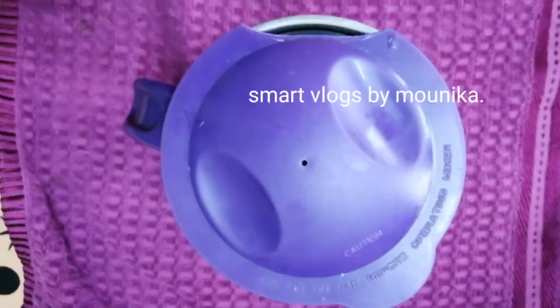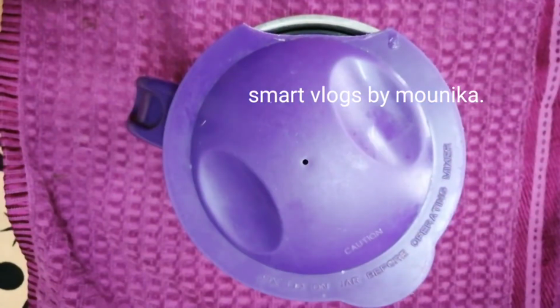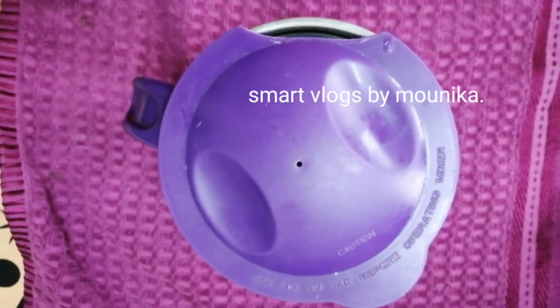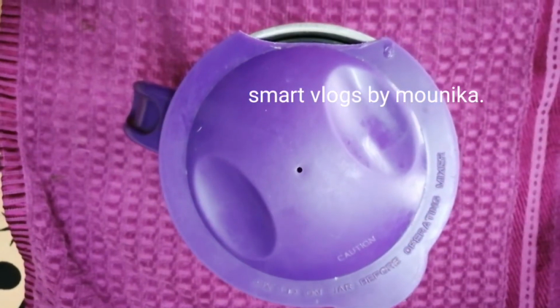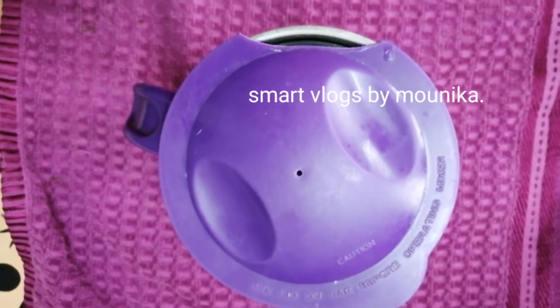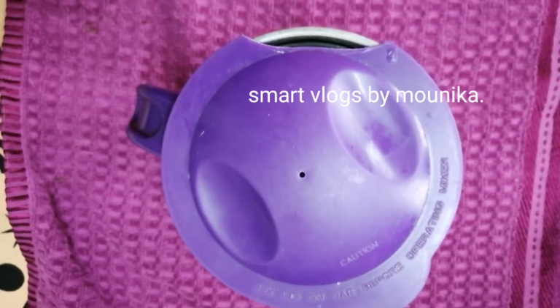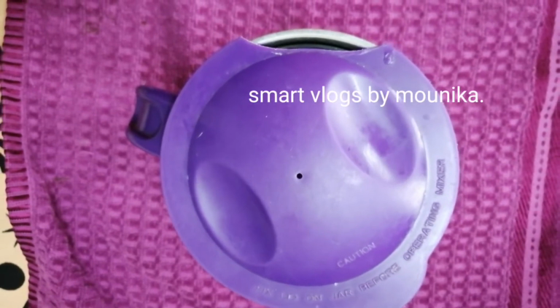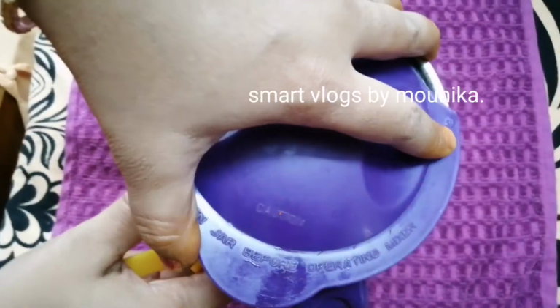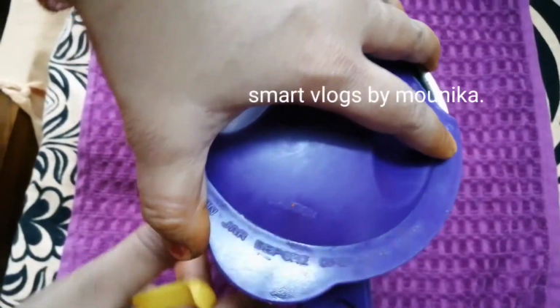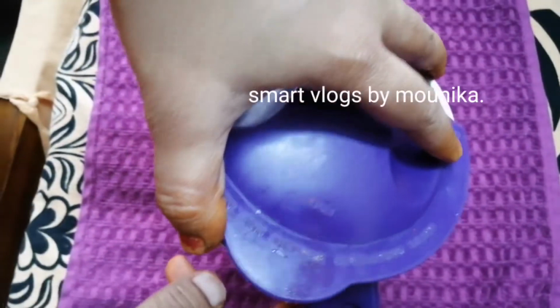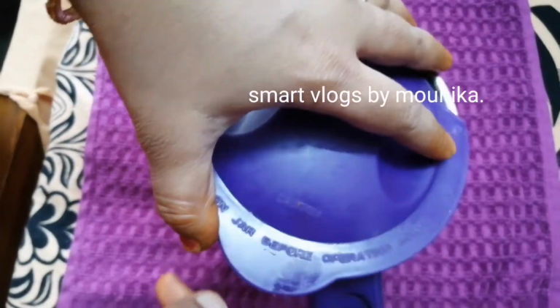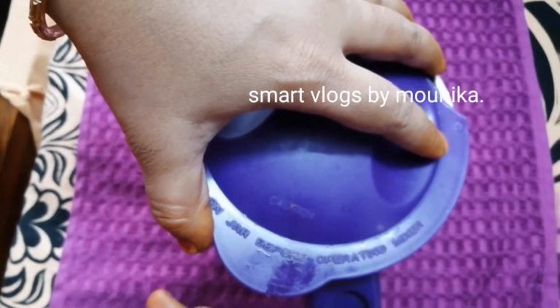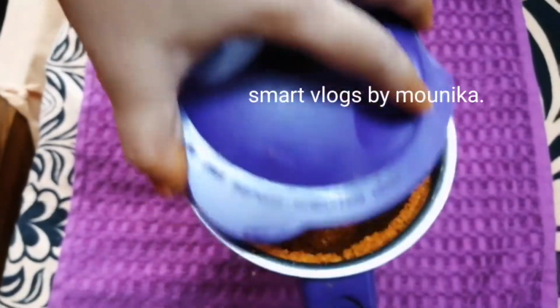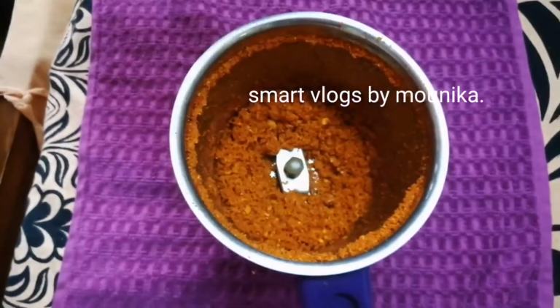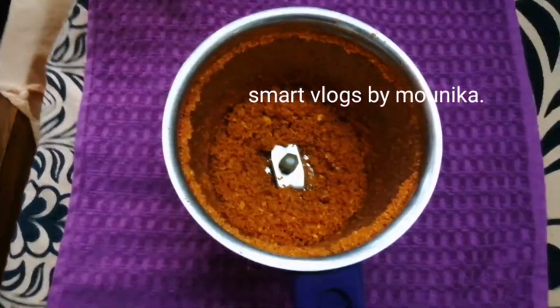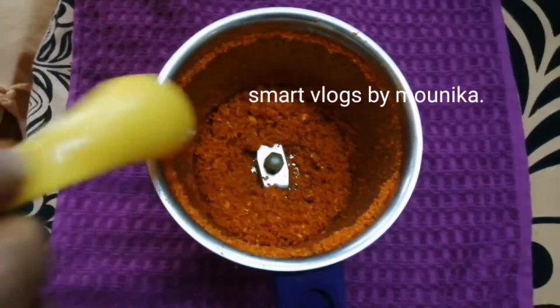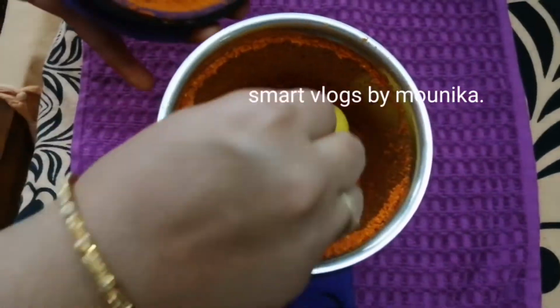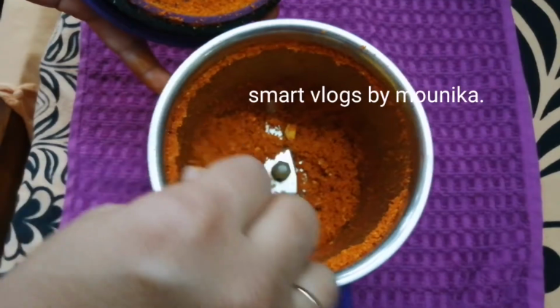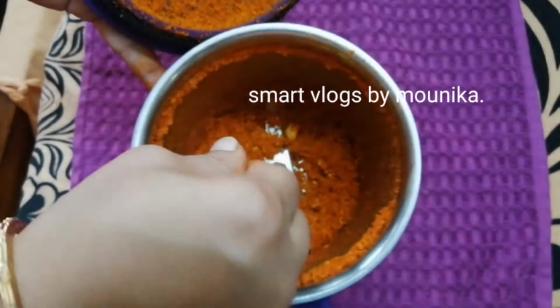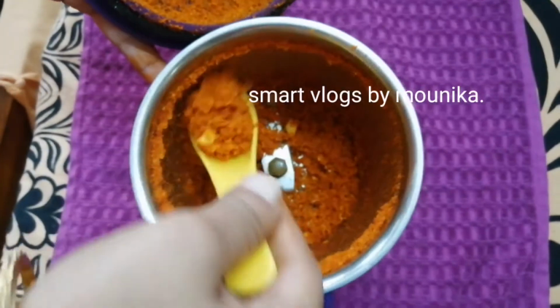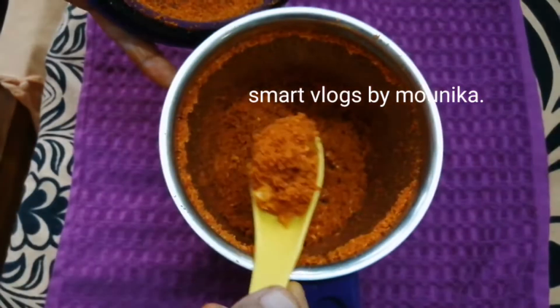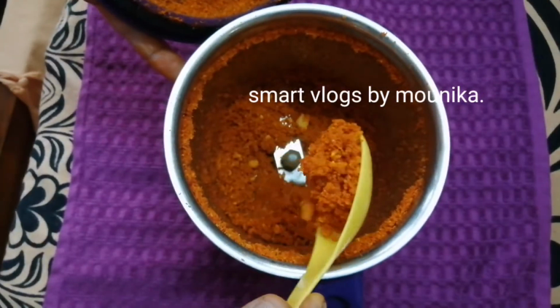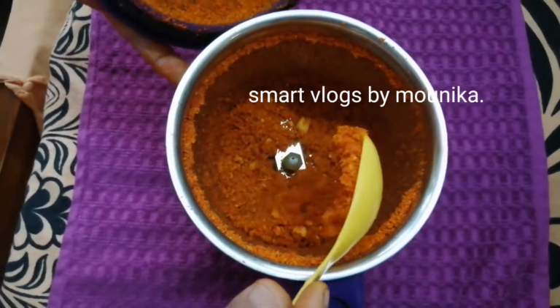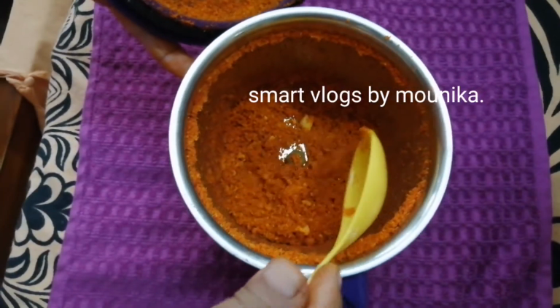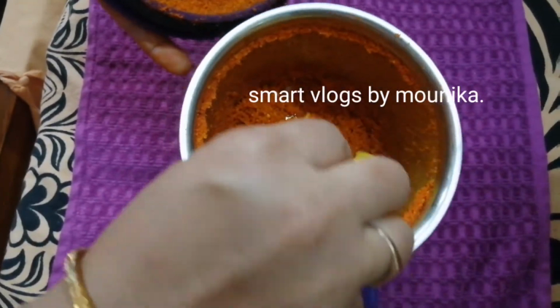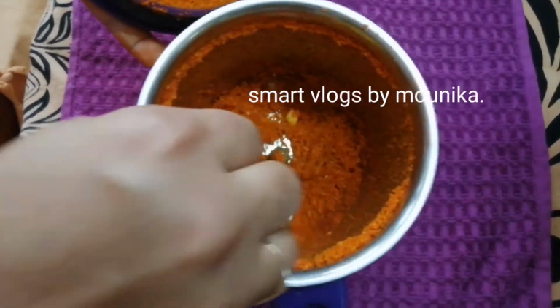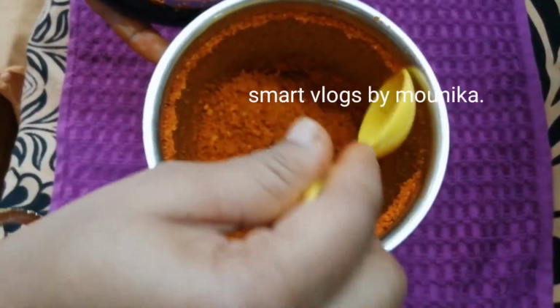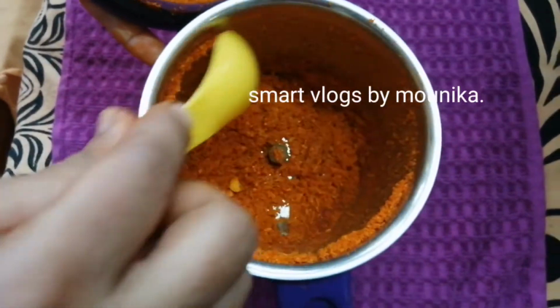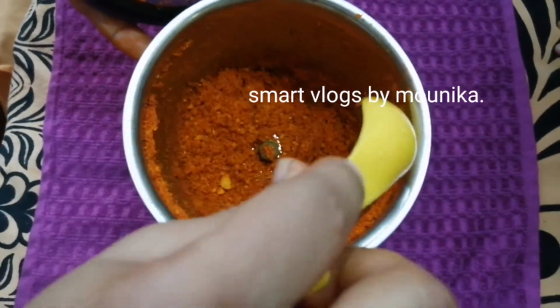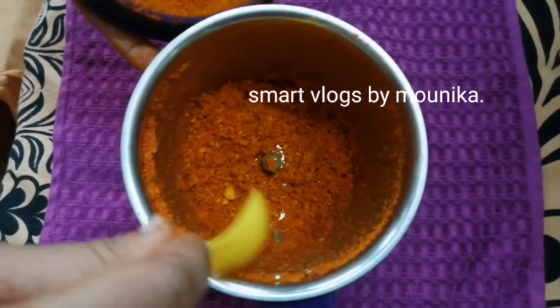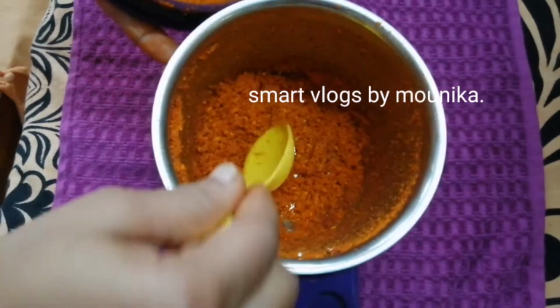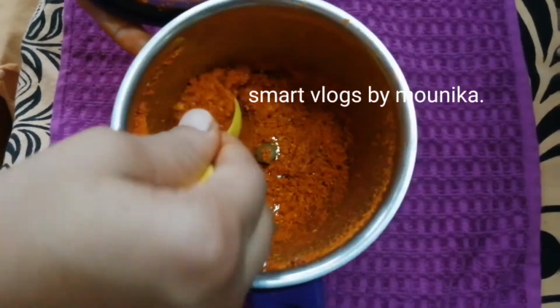Mix it in a container. It is fresh for 3-4 weeks.